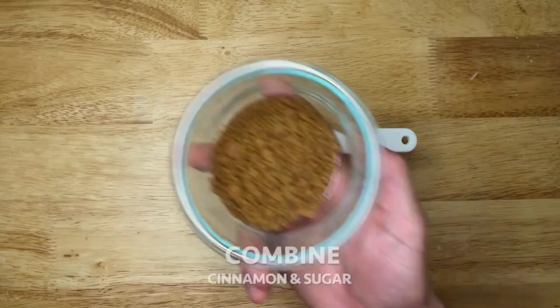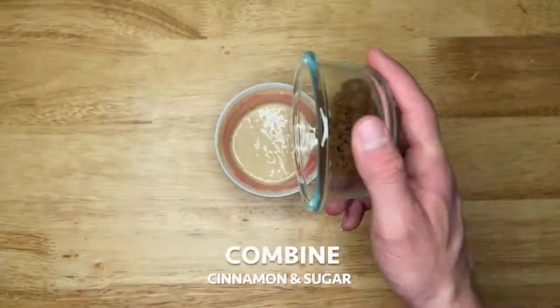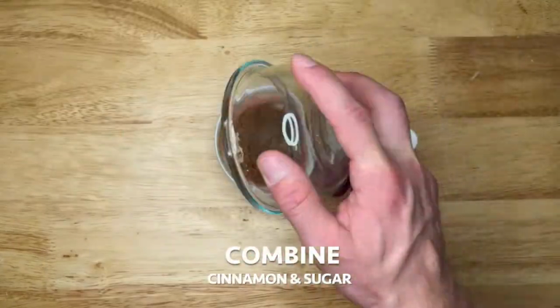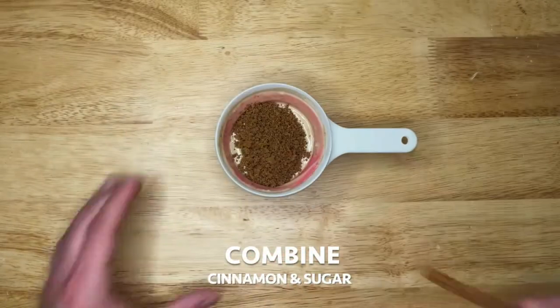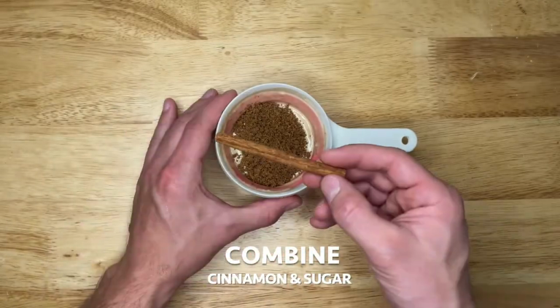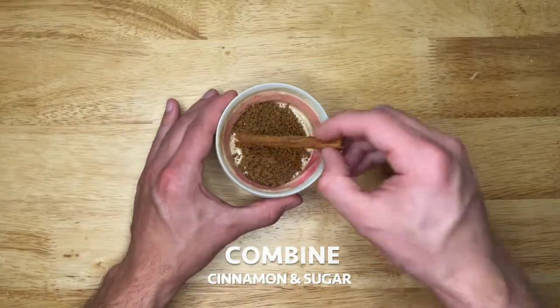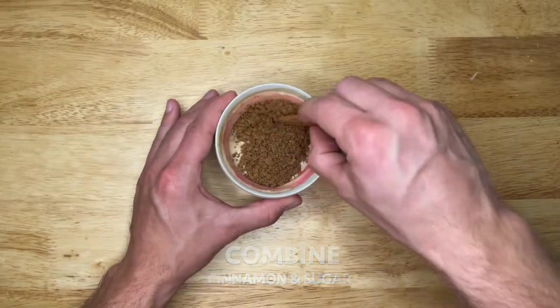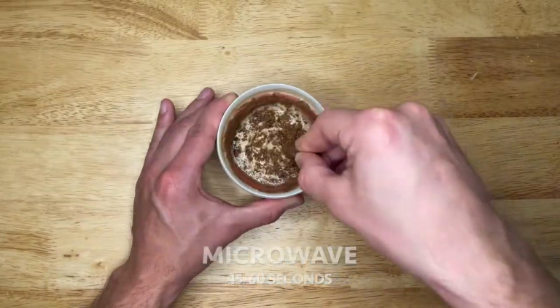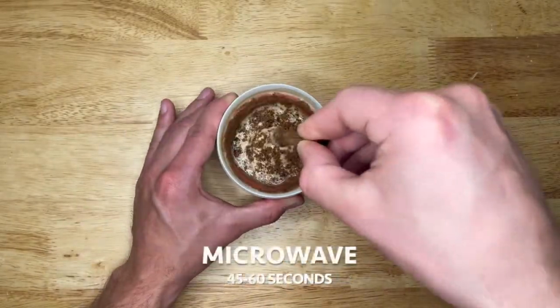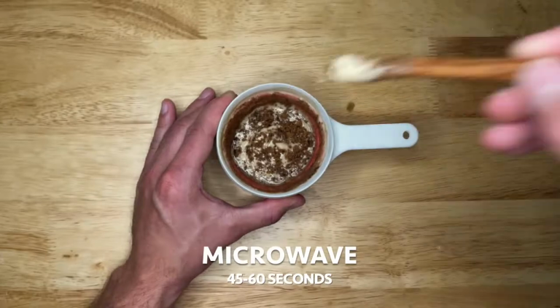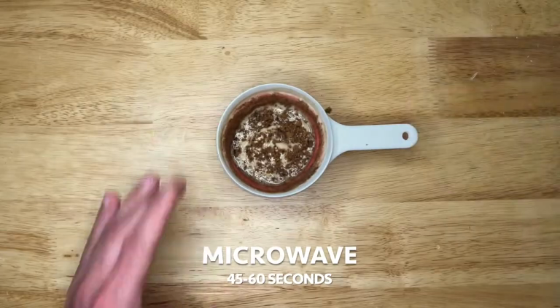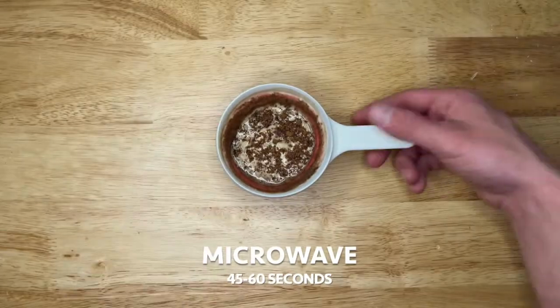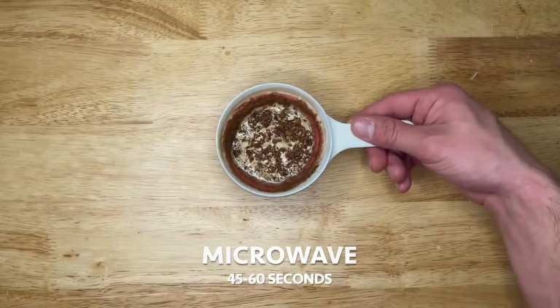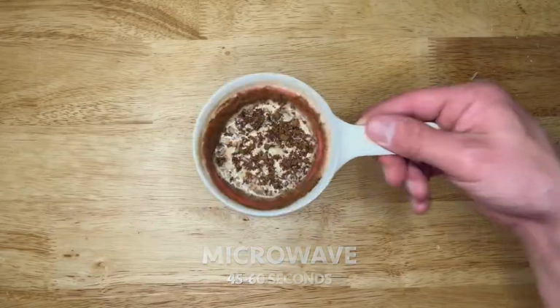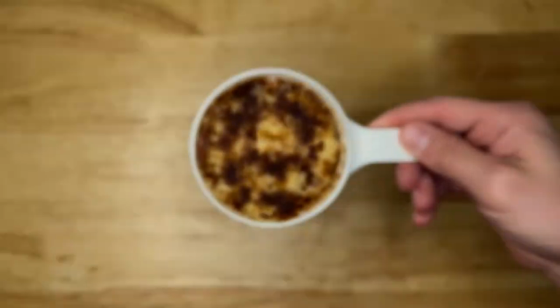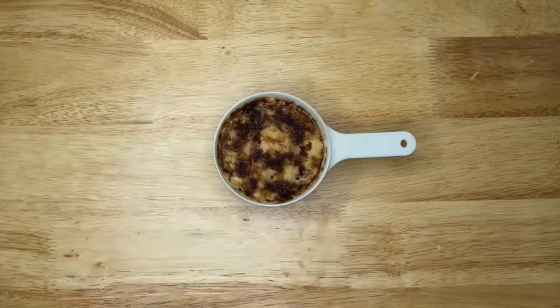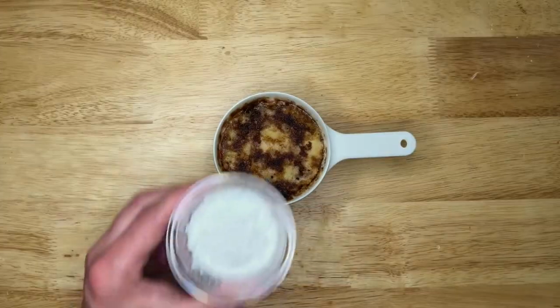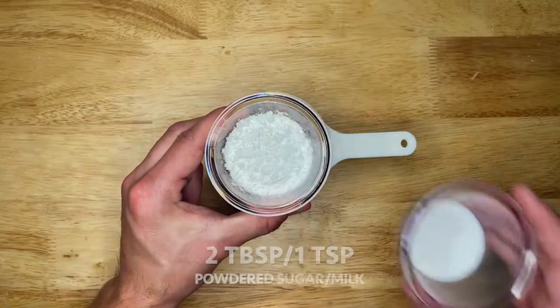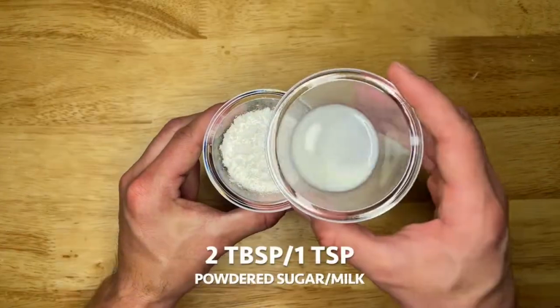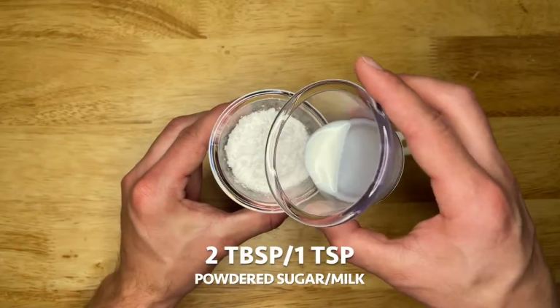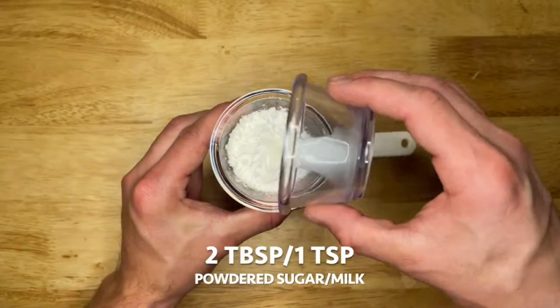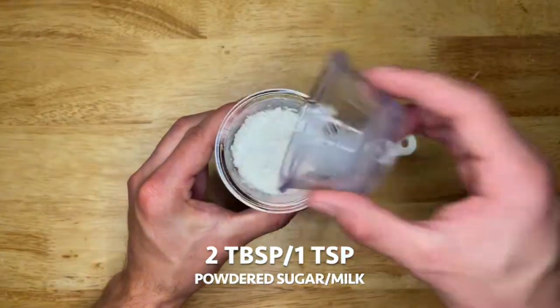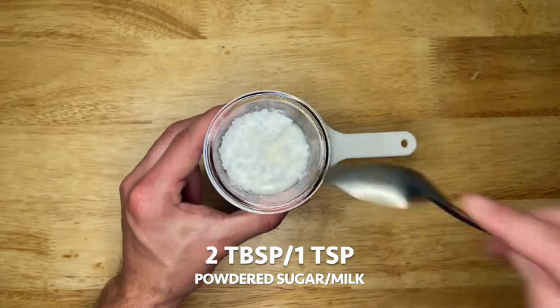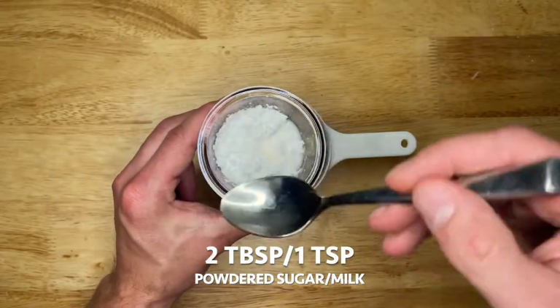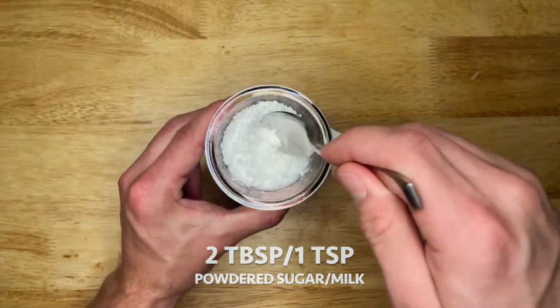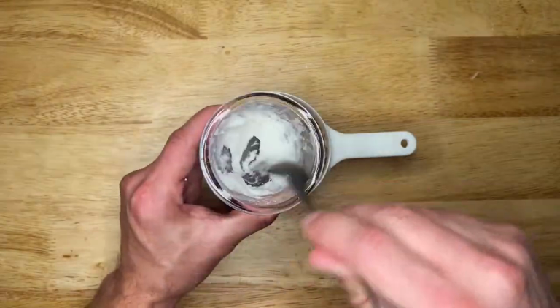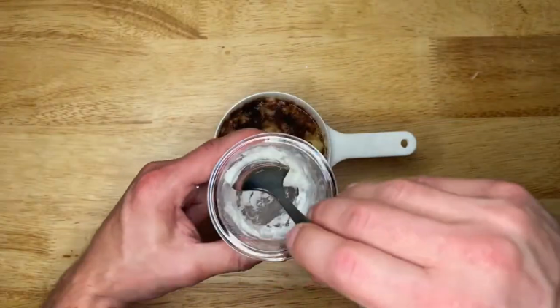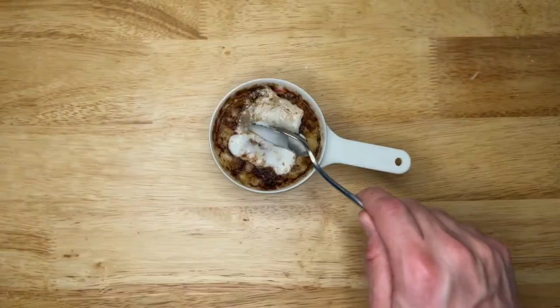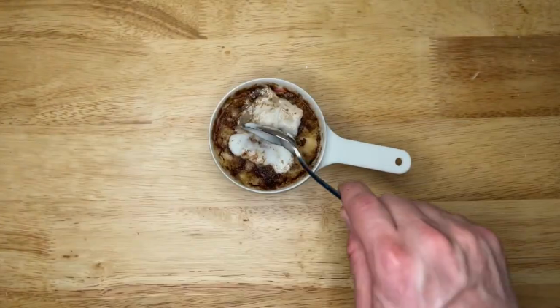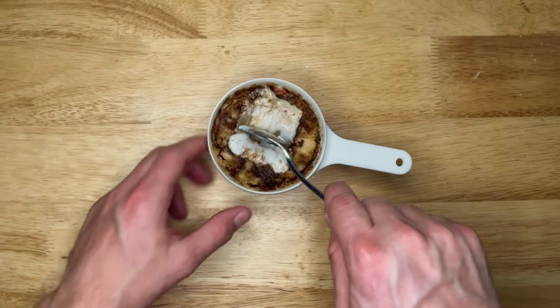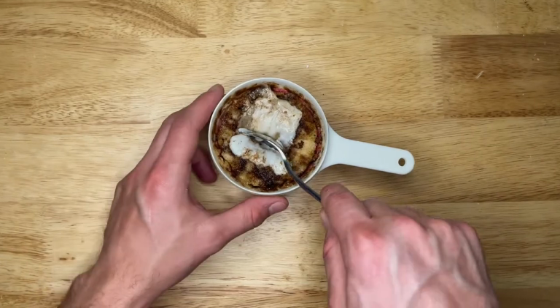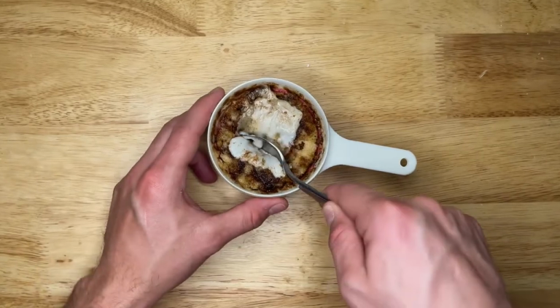Lastly, add in the brown sugar and cinnamon mixture. Give it a little twirl, then microwave for 45 to 60 seconds. To make the frosting, mix 2 tablespoons of brown sugar with 1 teaspoon milk.